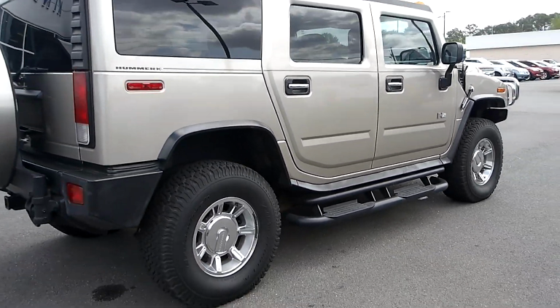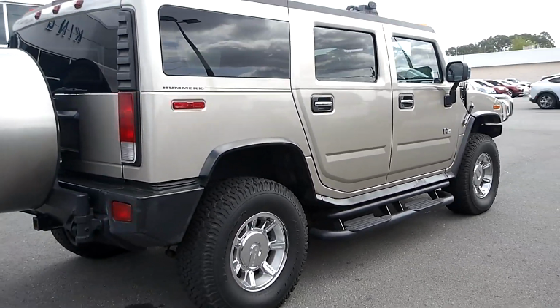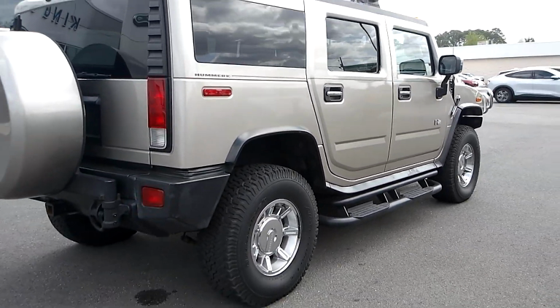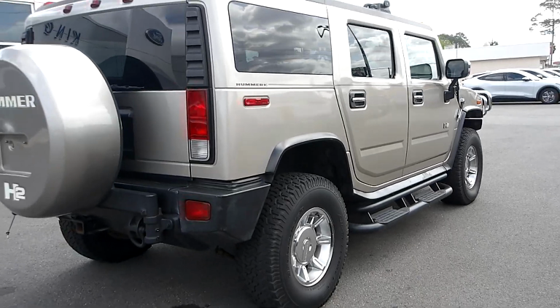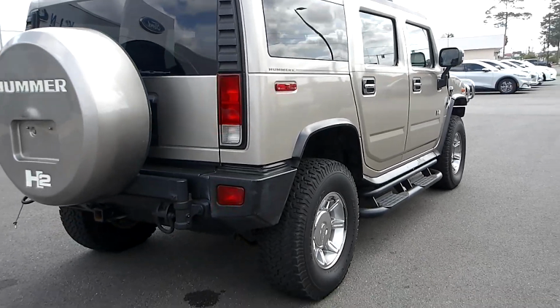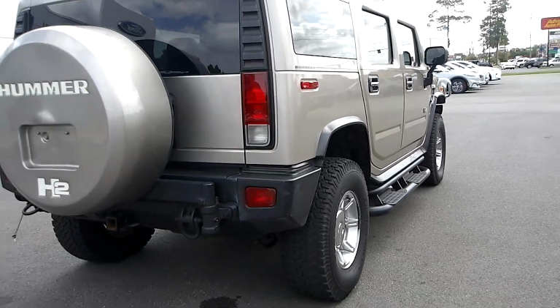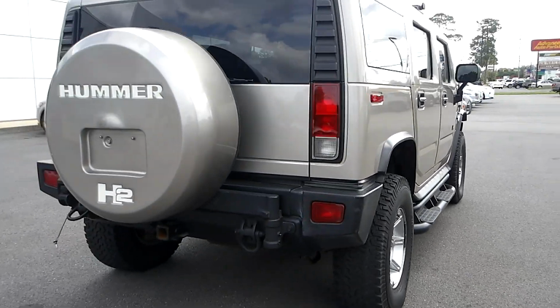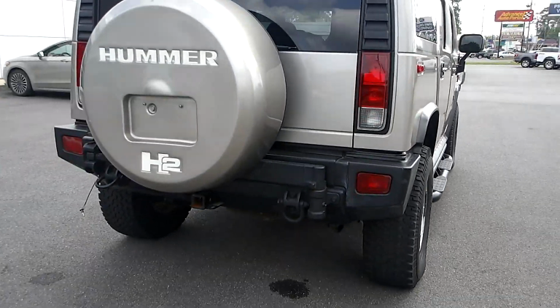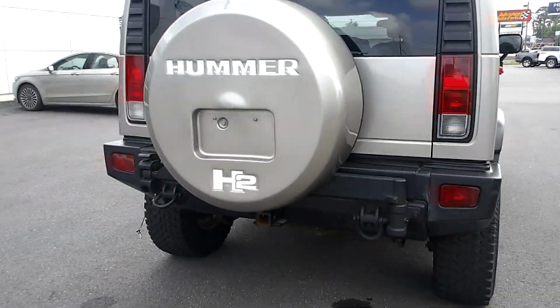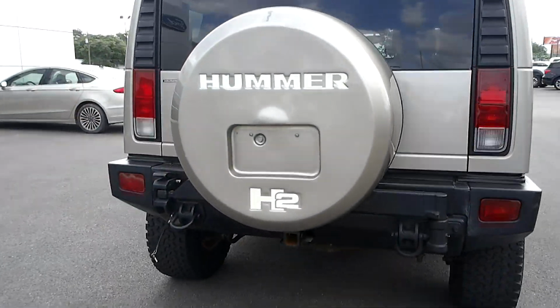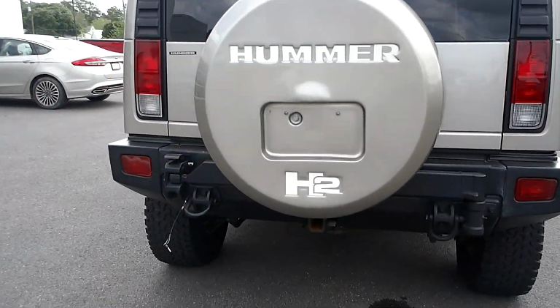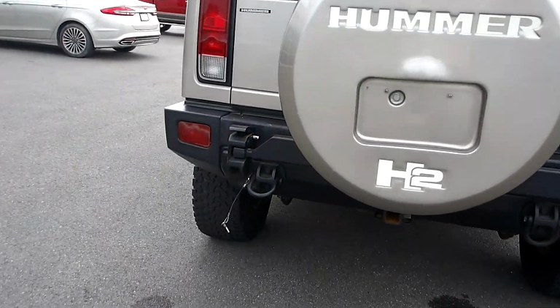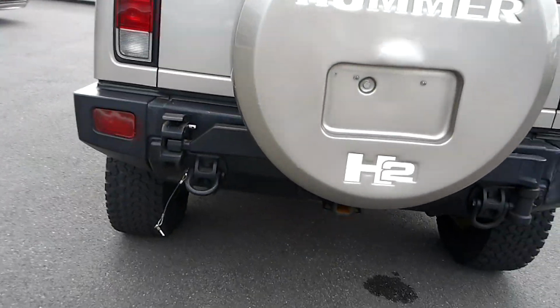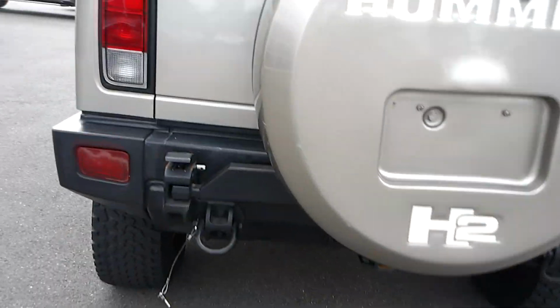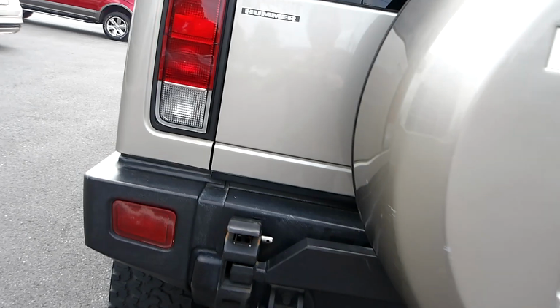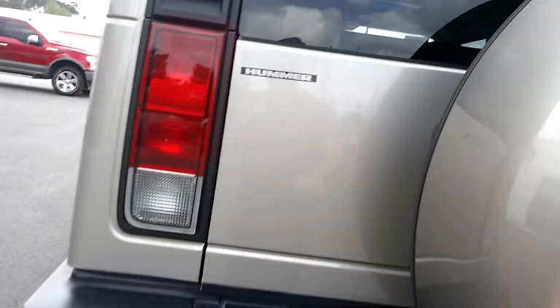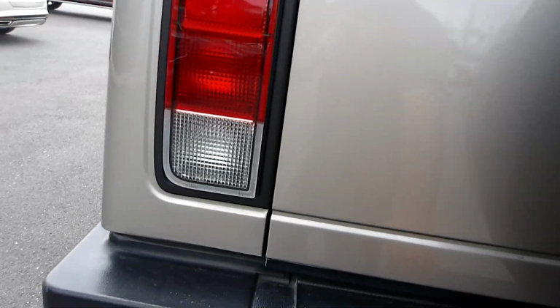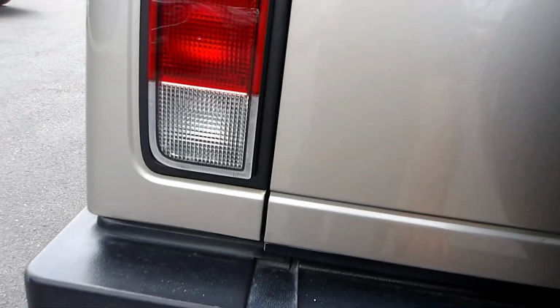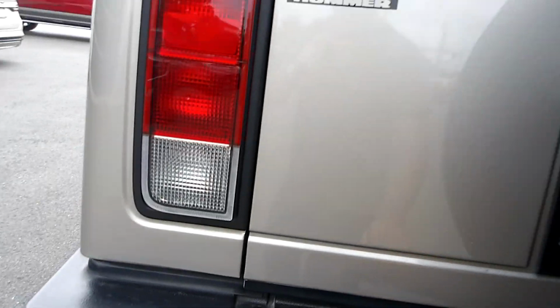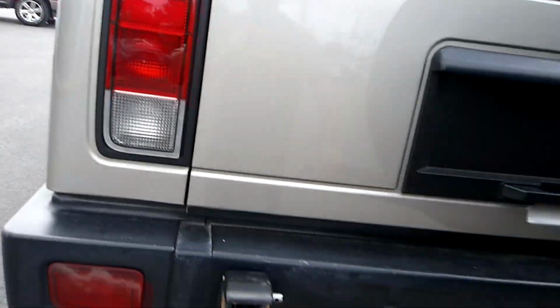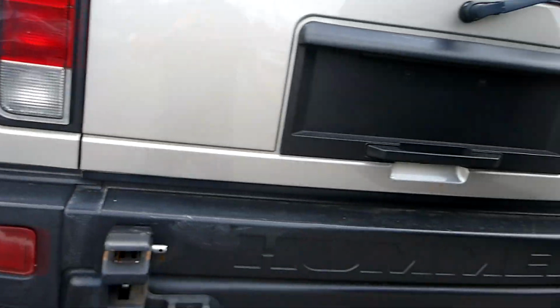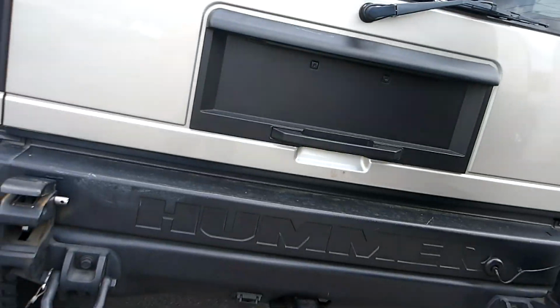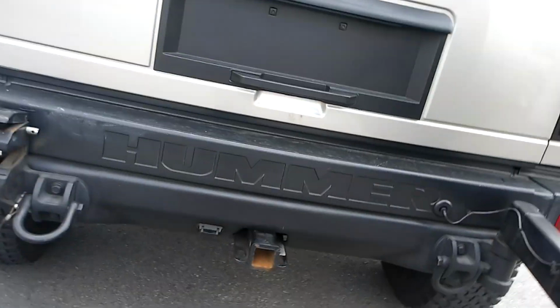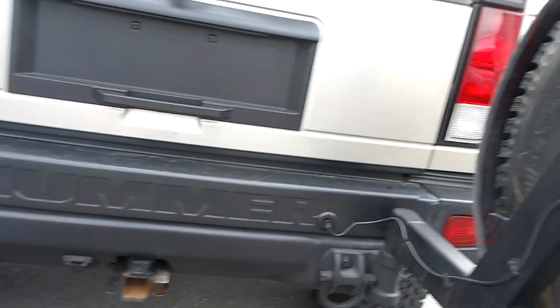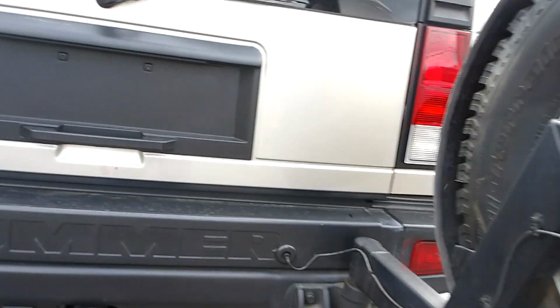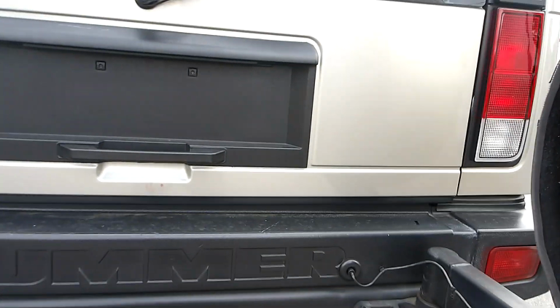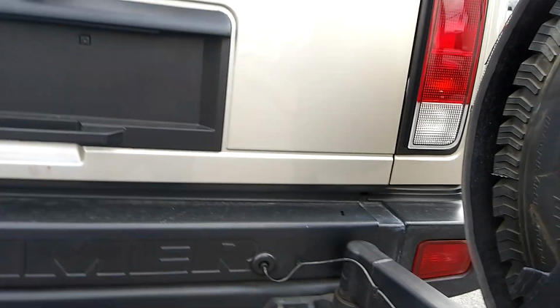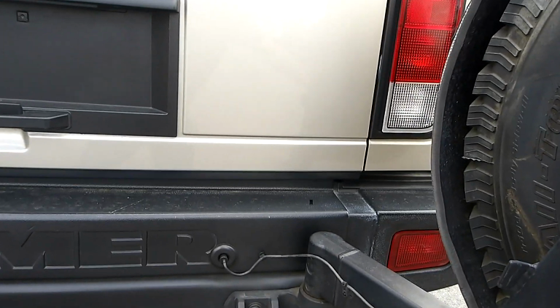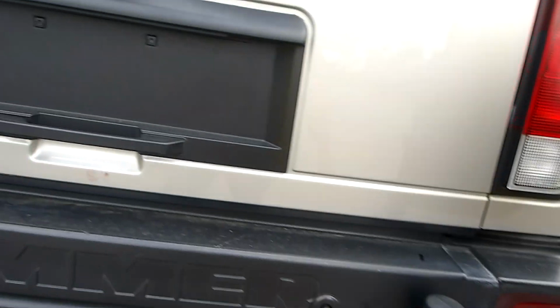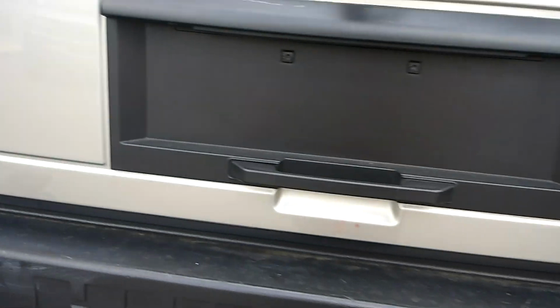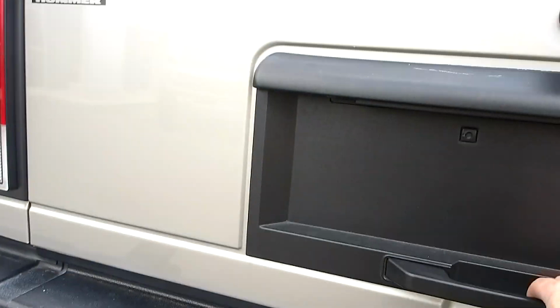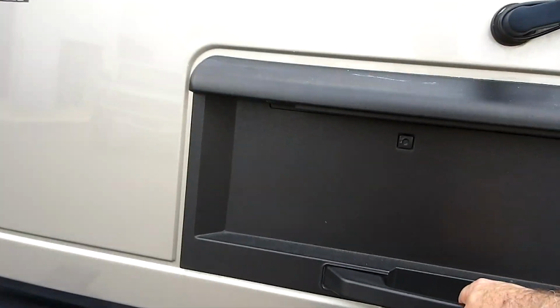BF Goodrich all-terrain tires all the way around — they look new. Full-size spare mounted on the back, swing away so you can get access to your rear cargo area, which is quite large. The whole vehicle is pretty big.